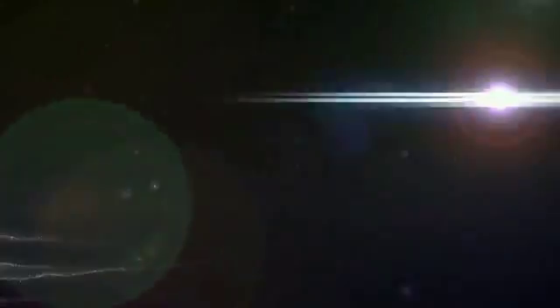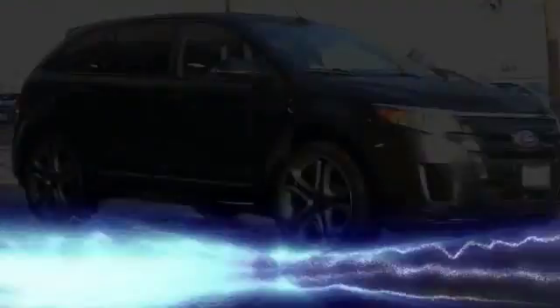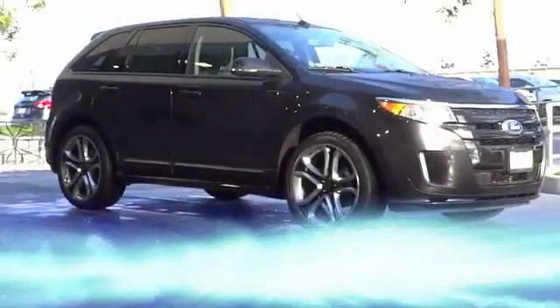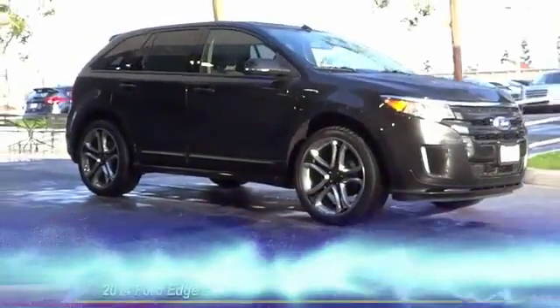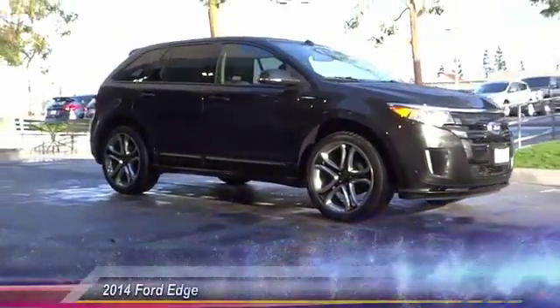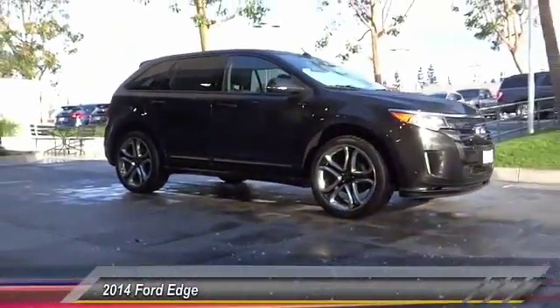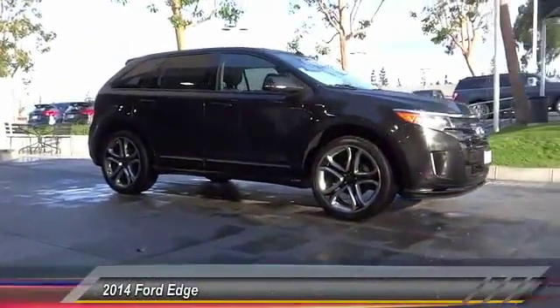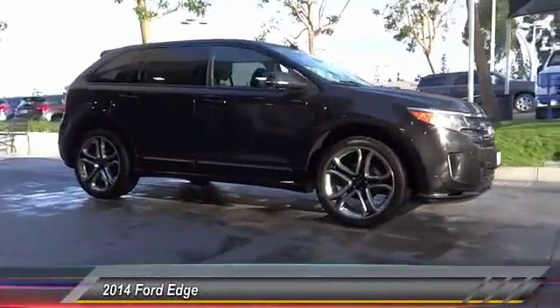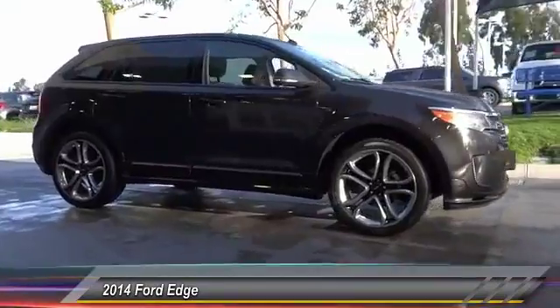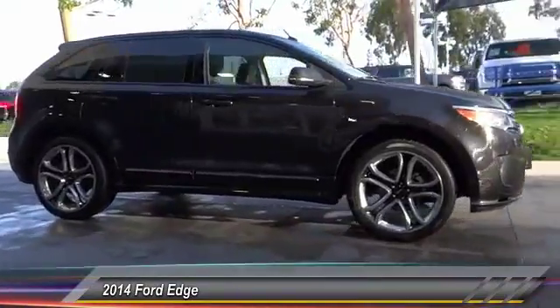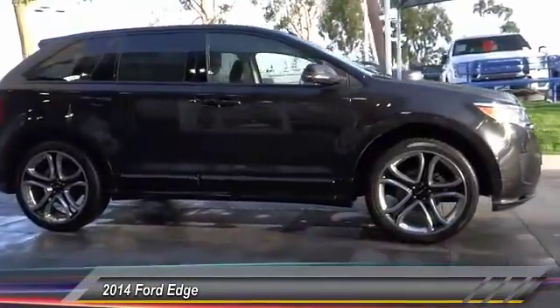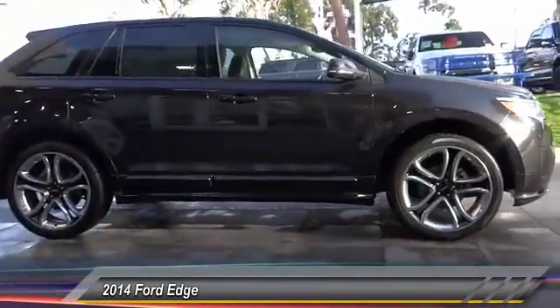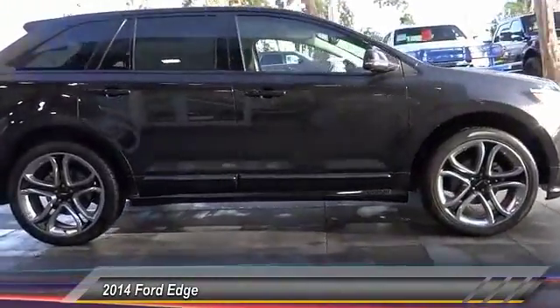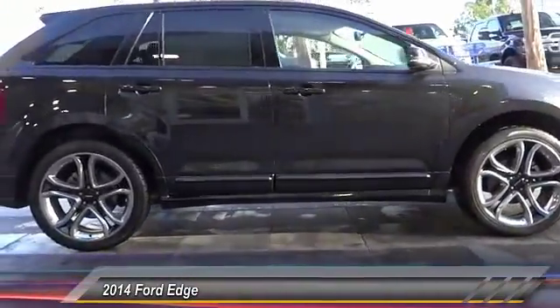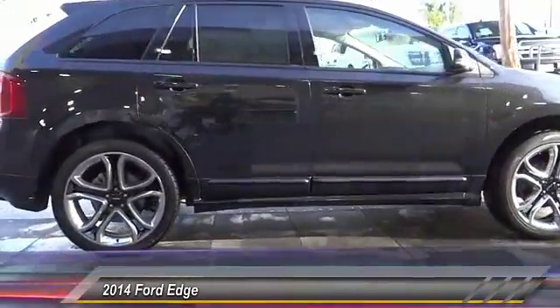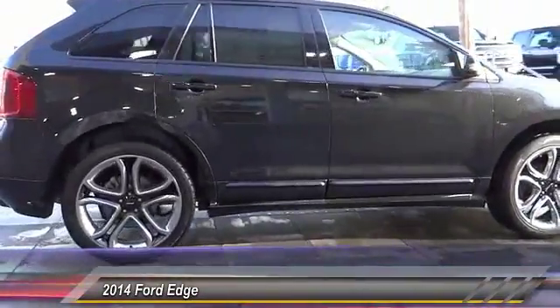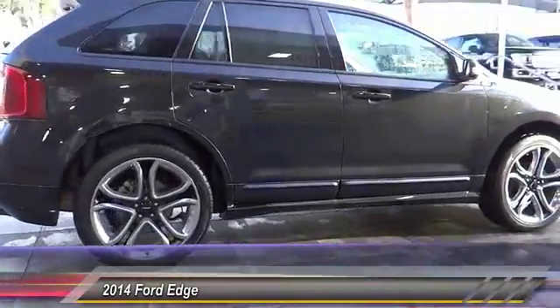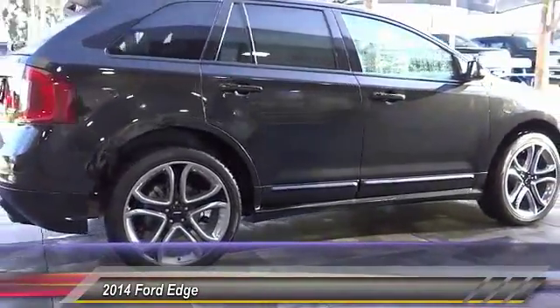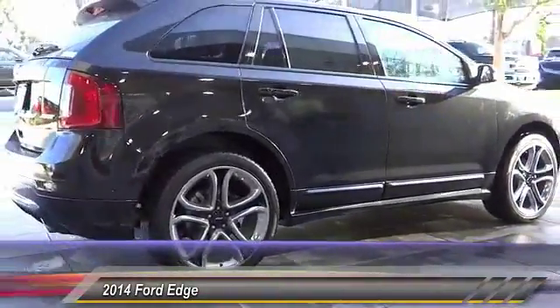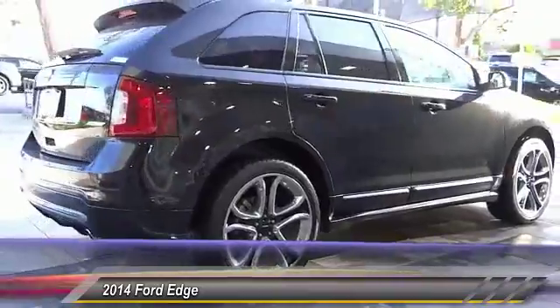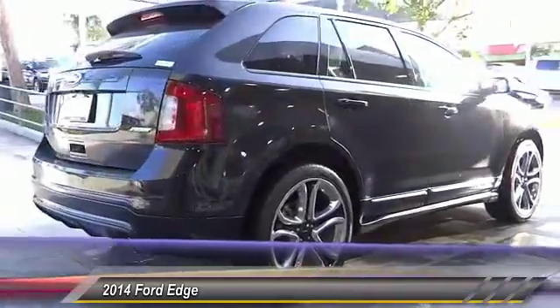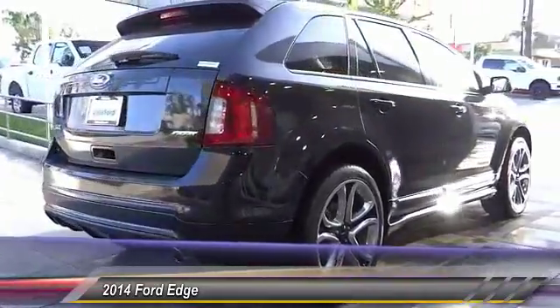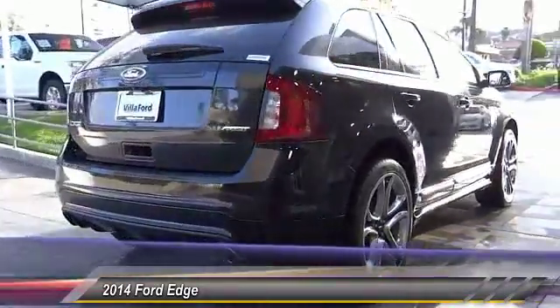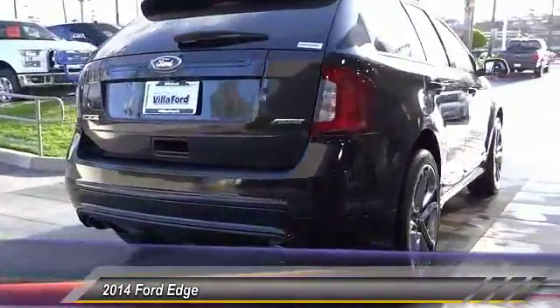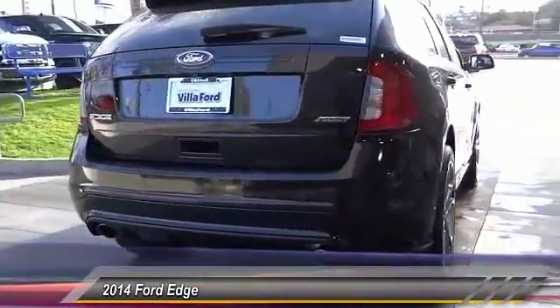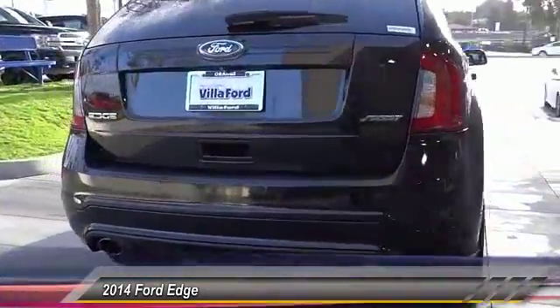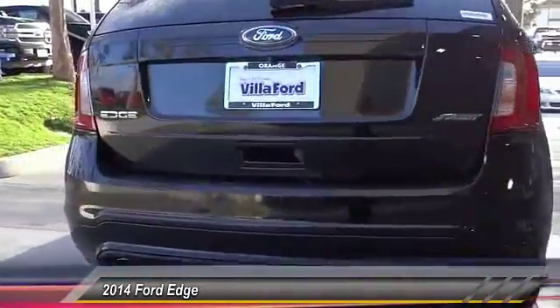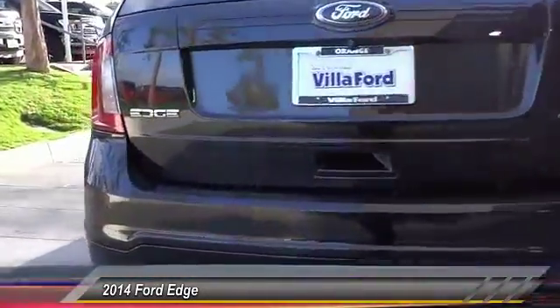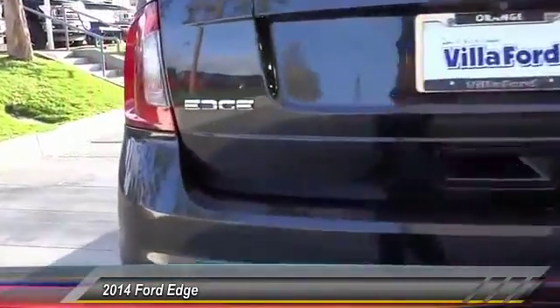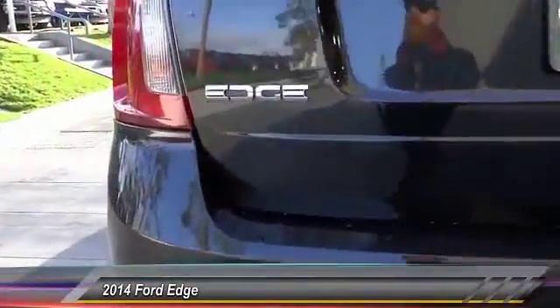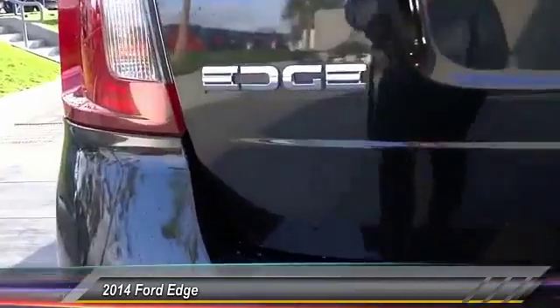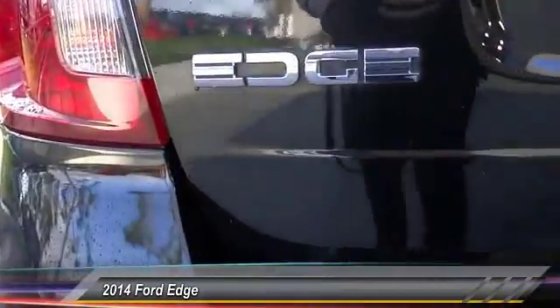The 2014 Edge thrills with more power and MPG. Either way, you're in for an exhilarating experience with Ford Edge, and it is priced below $25,000. This vehicle has less than 55,000 miles.